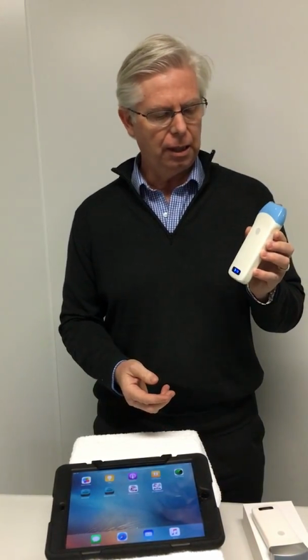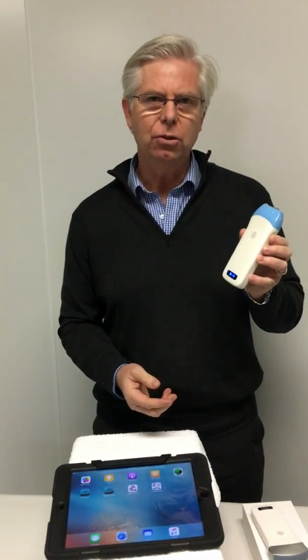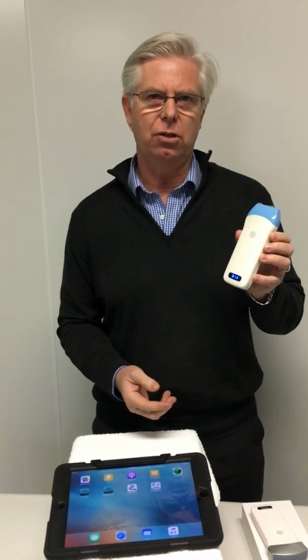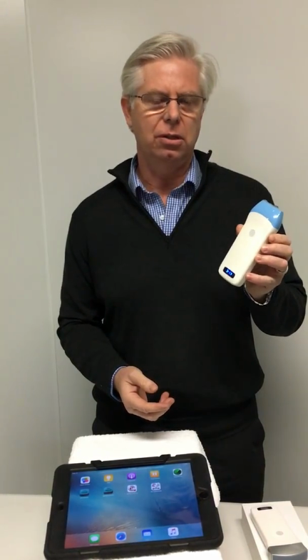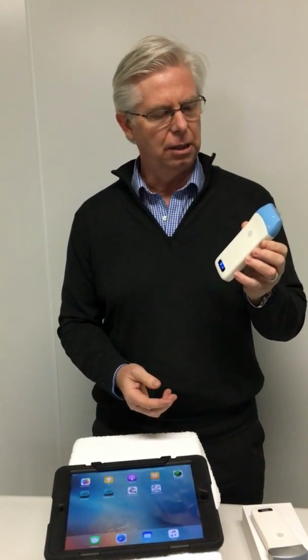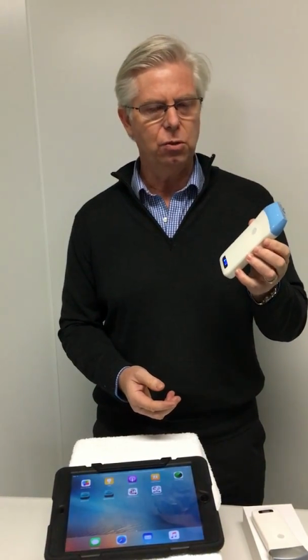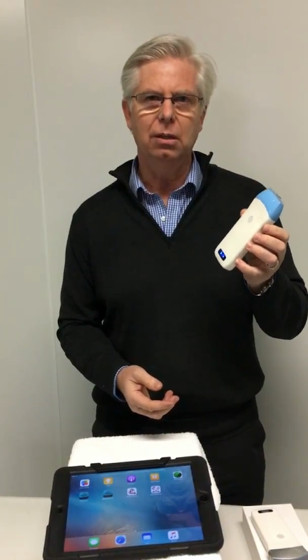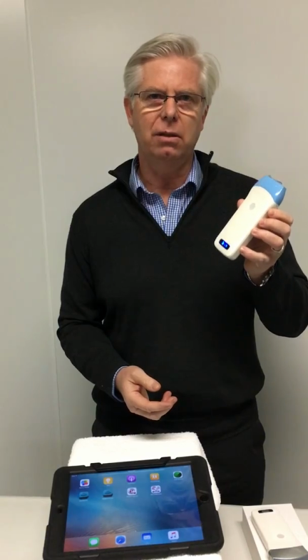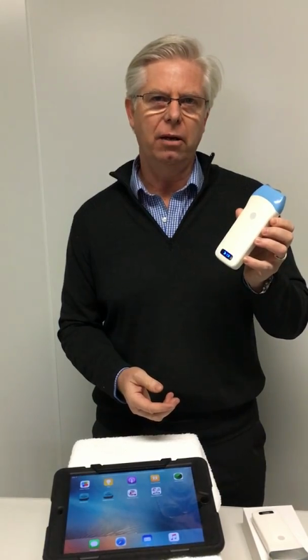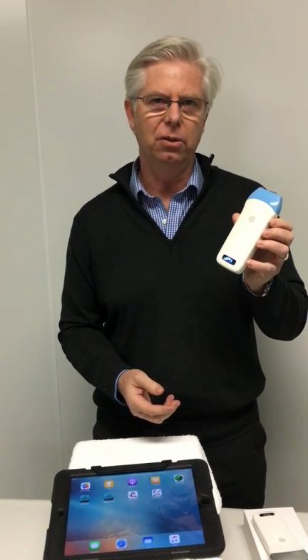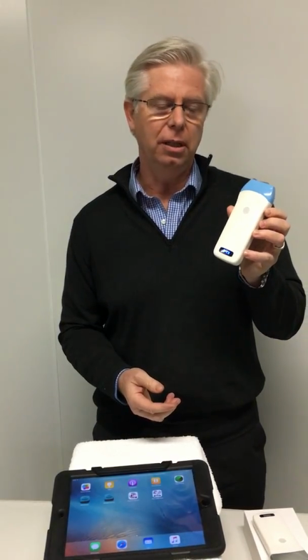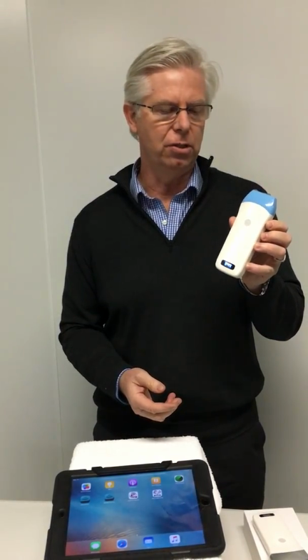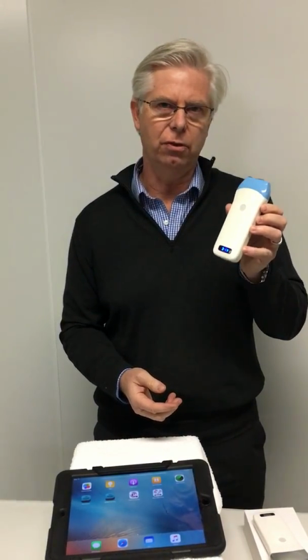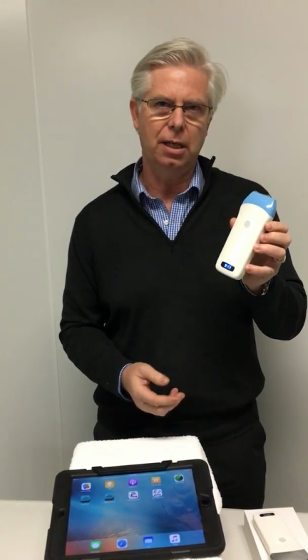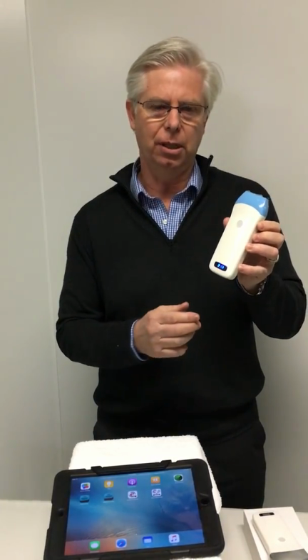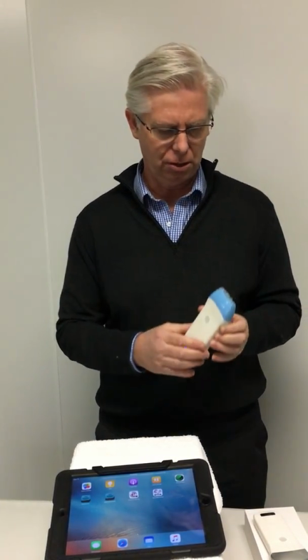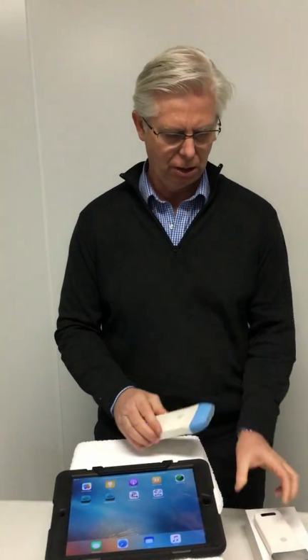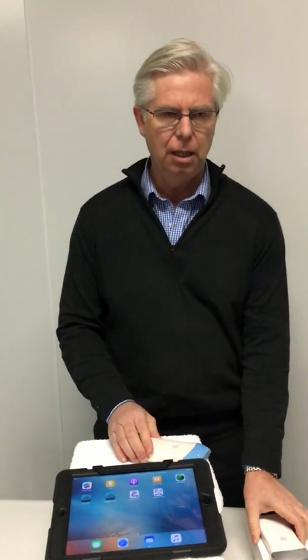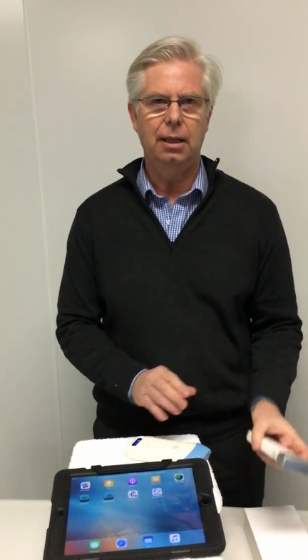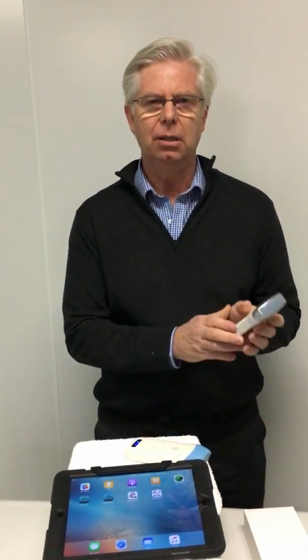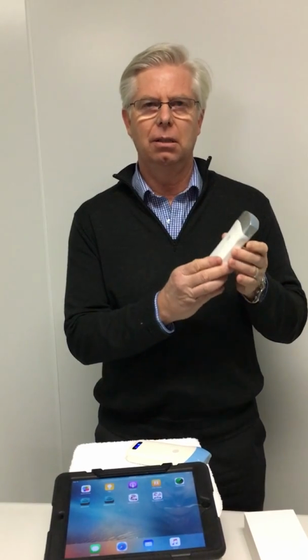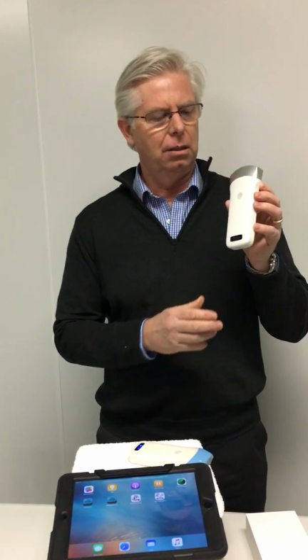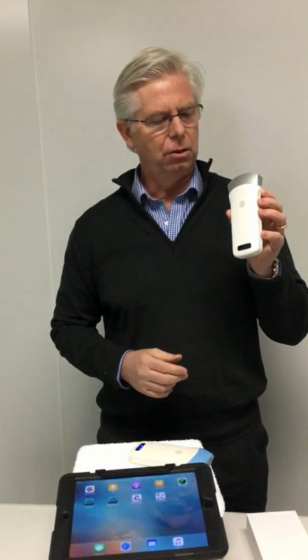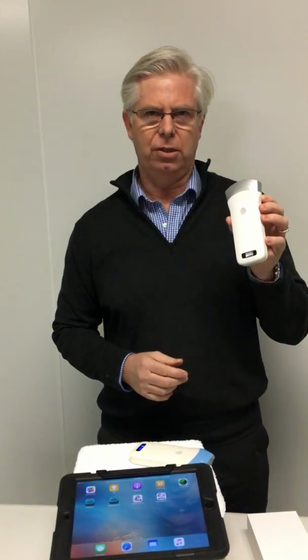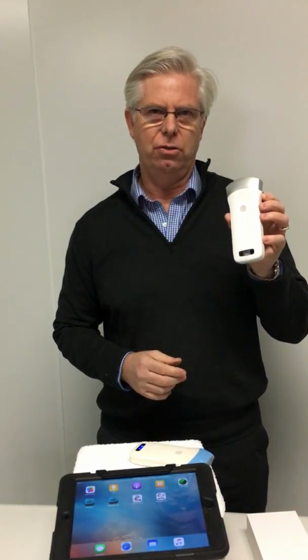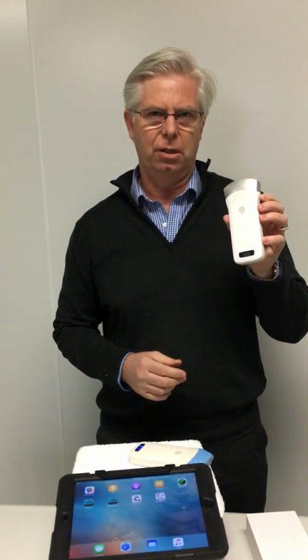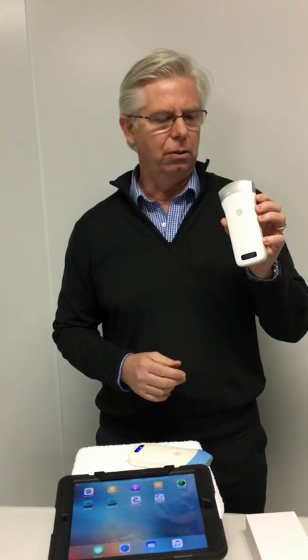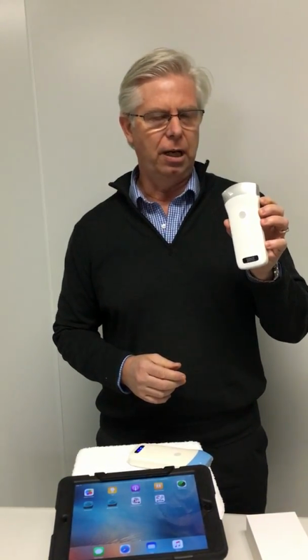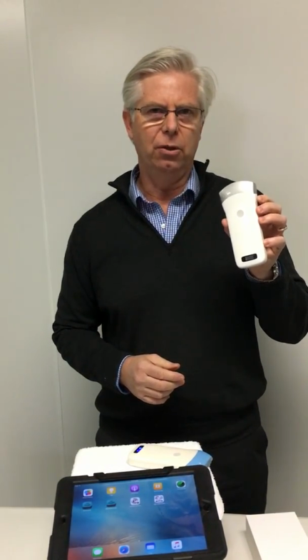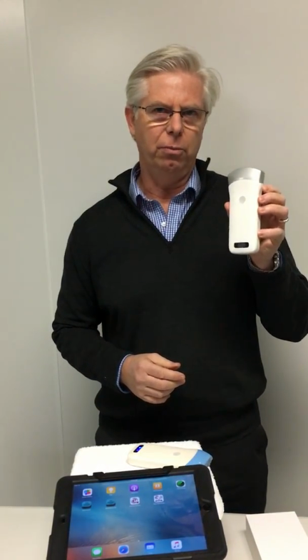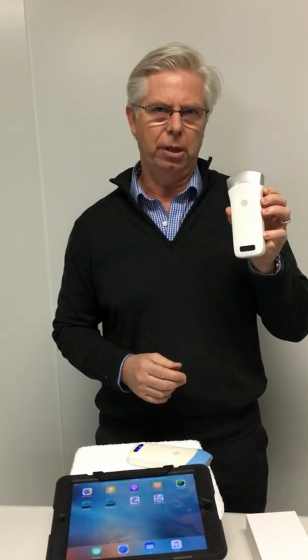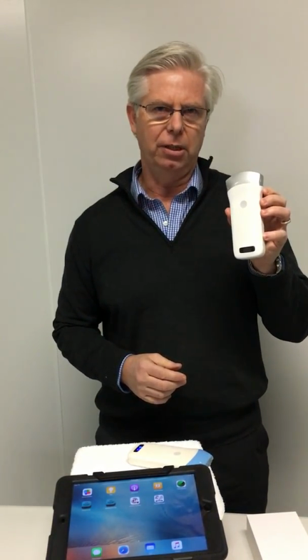They come in two different styles. They come in this one — the 7.5MHz linear transducer for MSK applications — and they come in the convex transducer, 3.5MHz for abdominal applications.